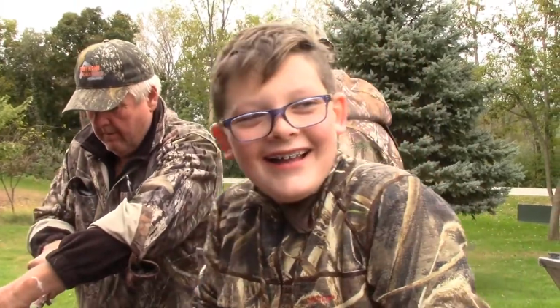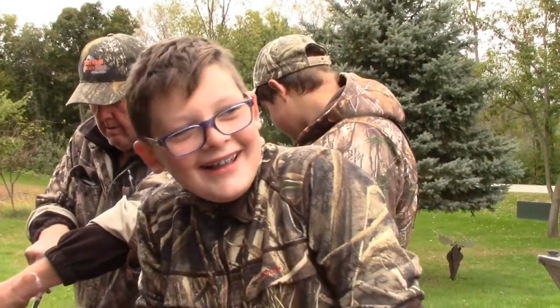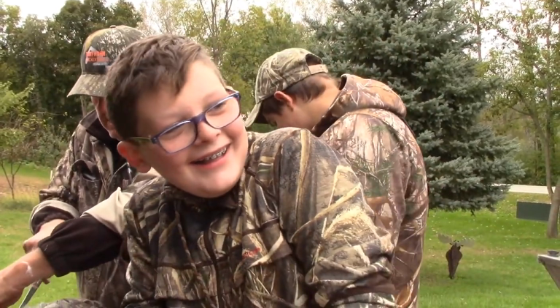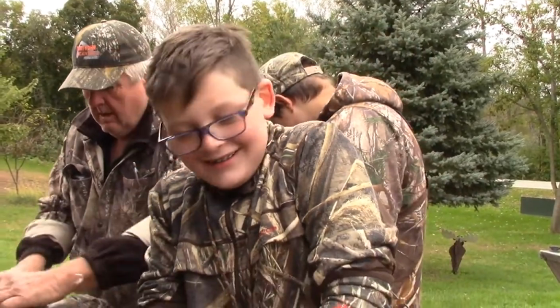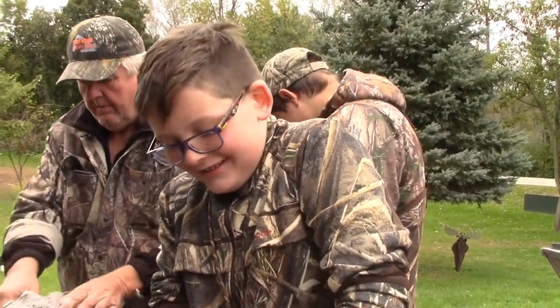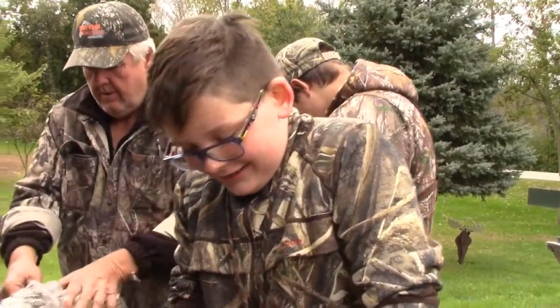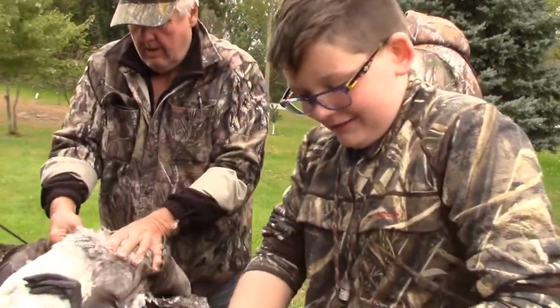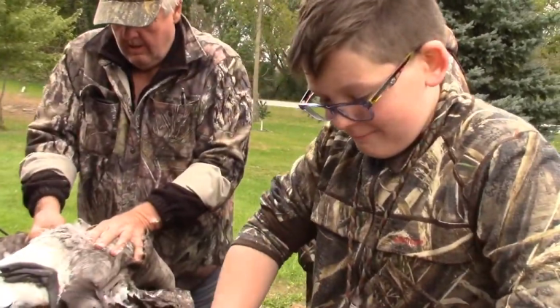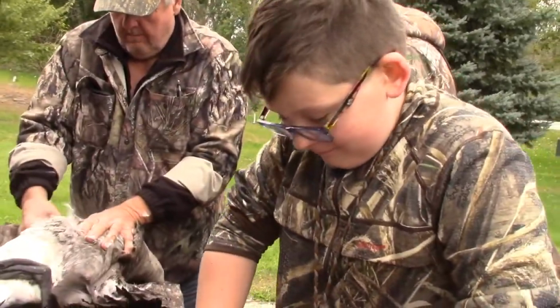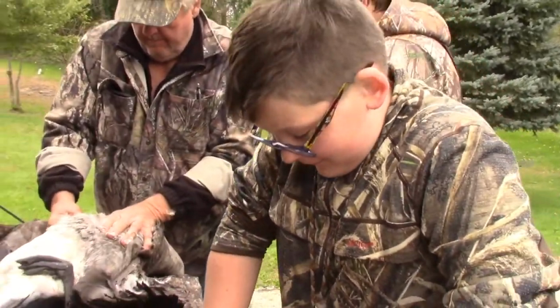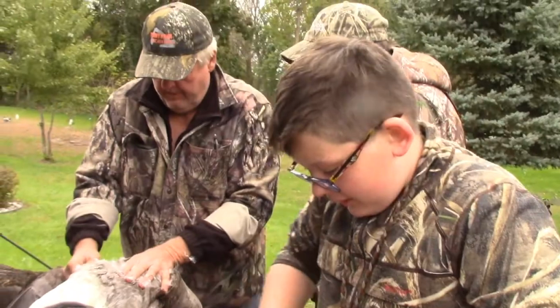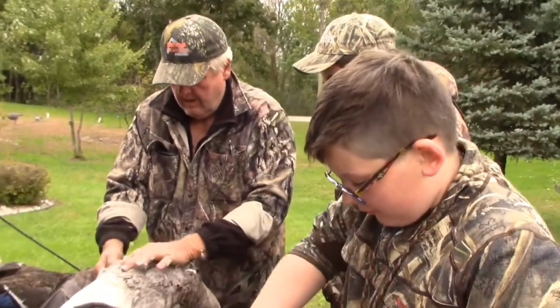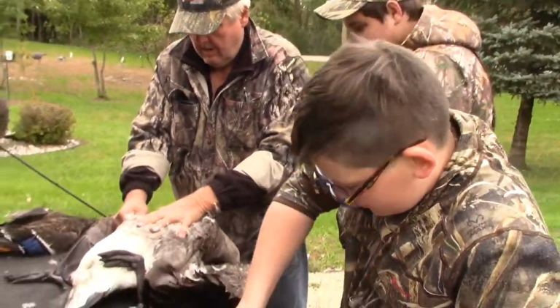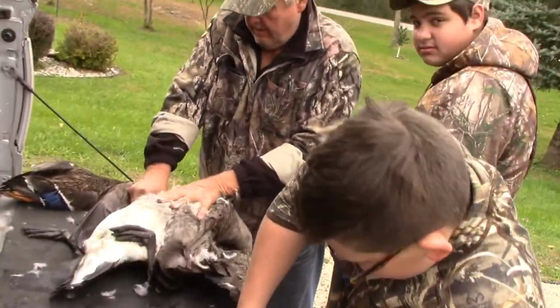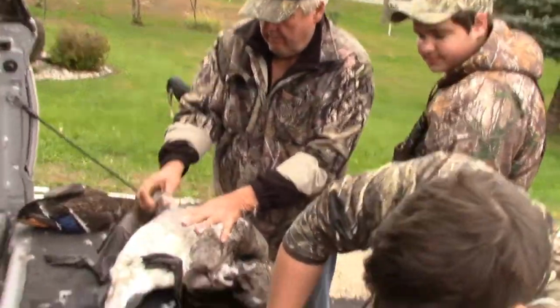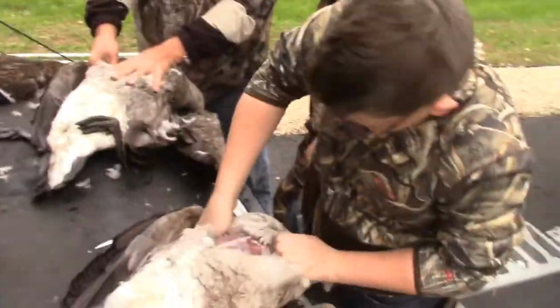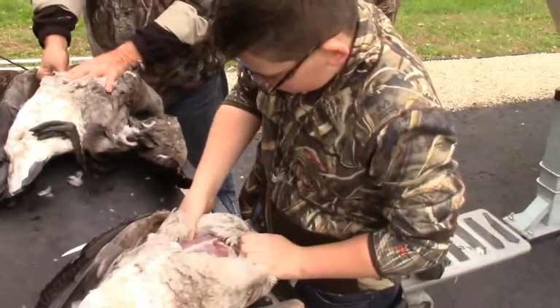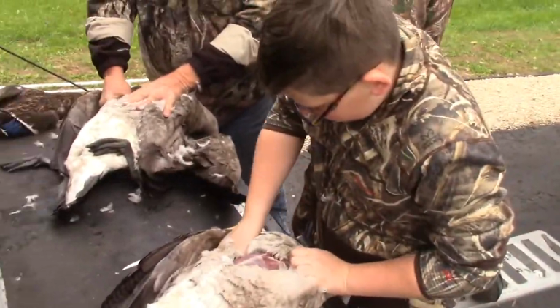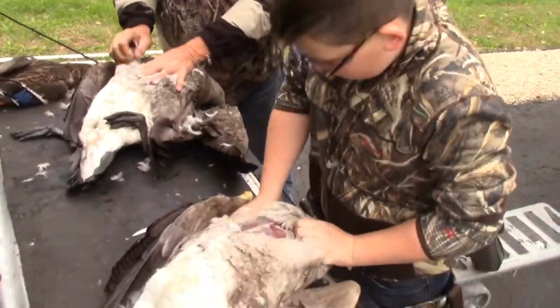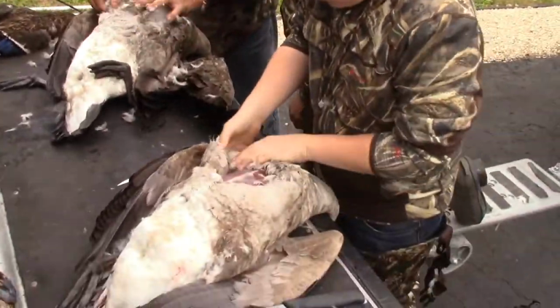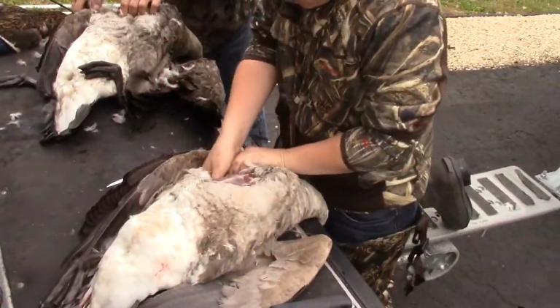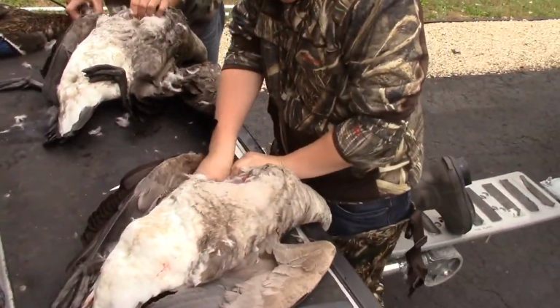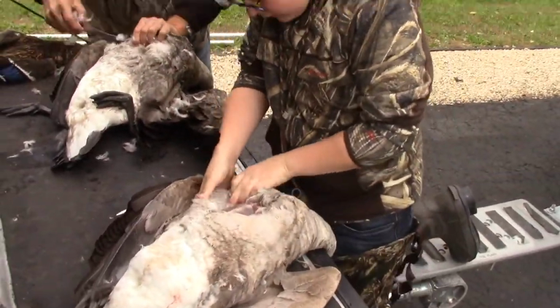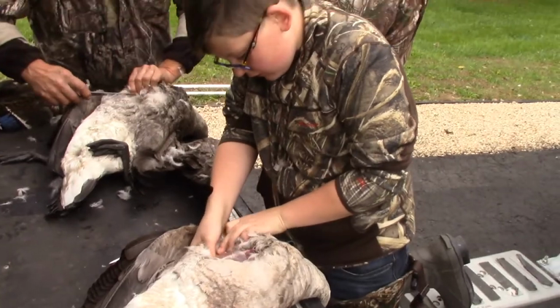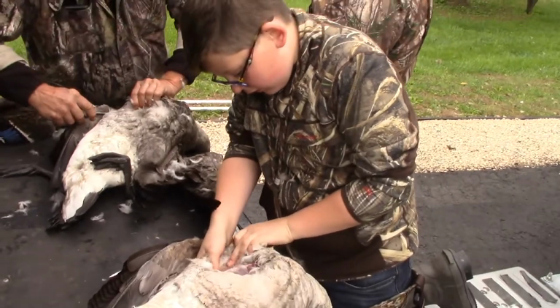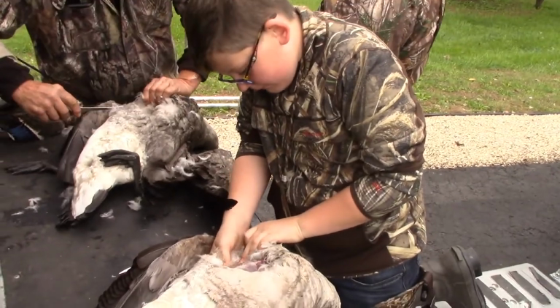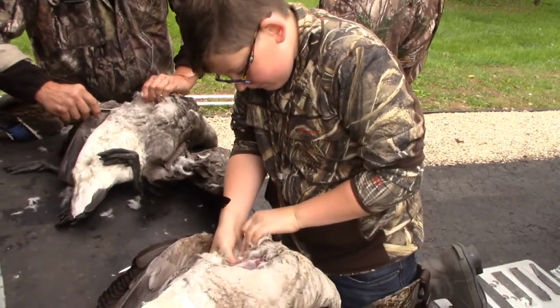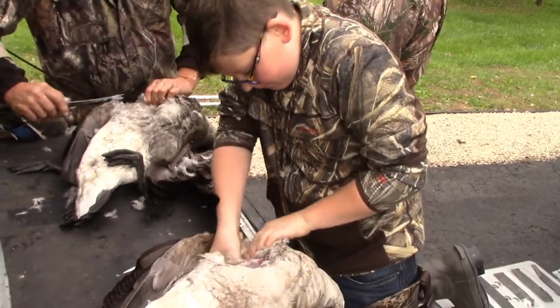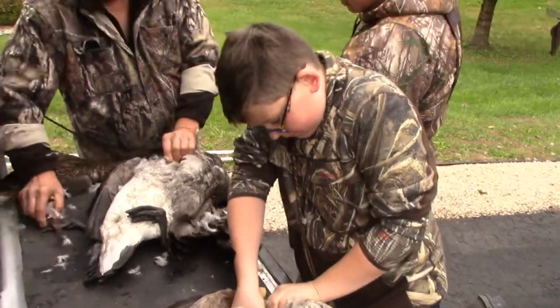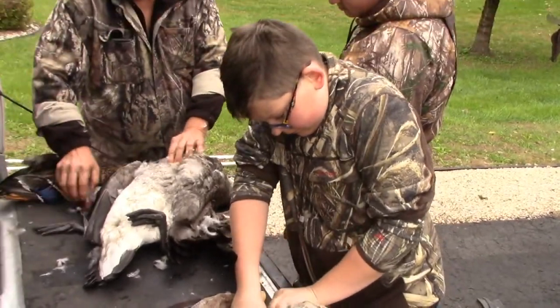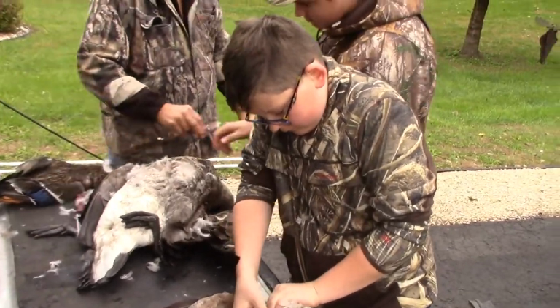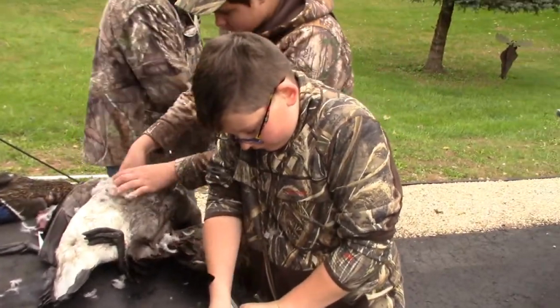Oh man. Dating there for birds. There we are. Holy cow, this one is tough too. A little bit. Okay, you might be able to take that out.